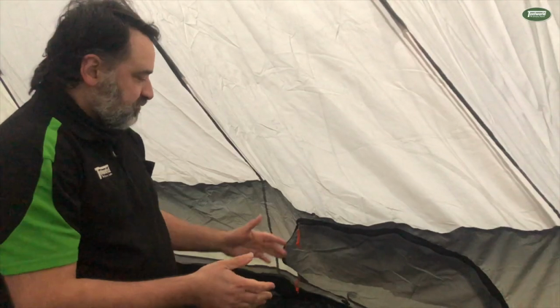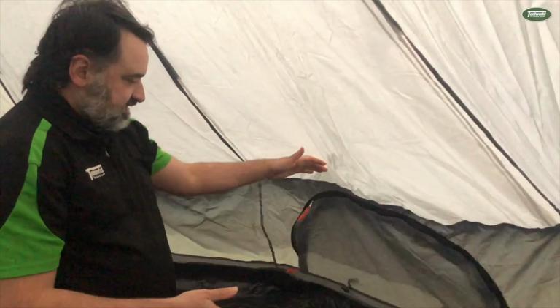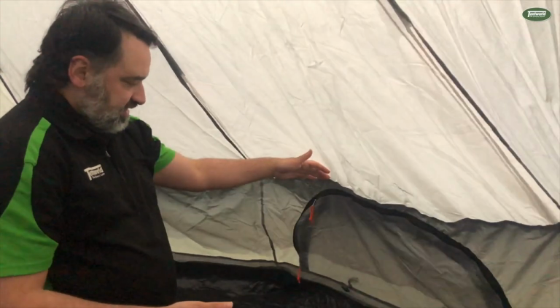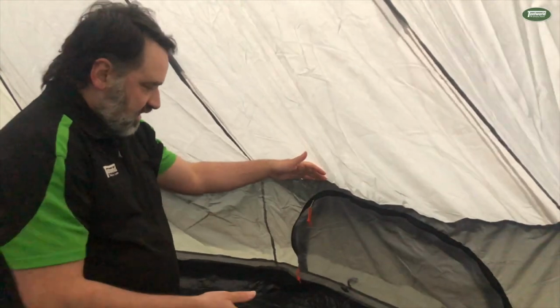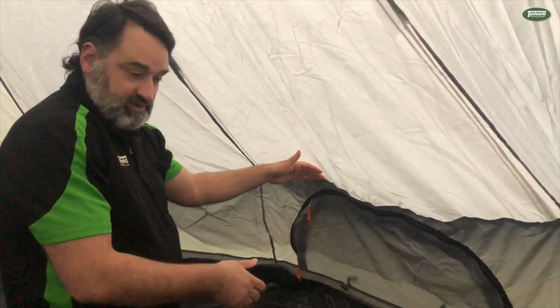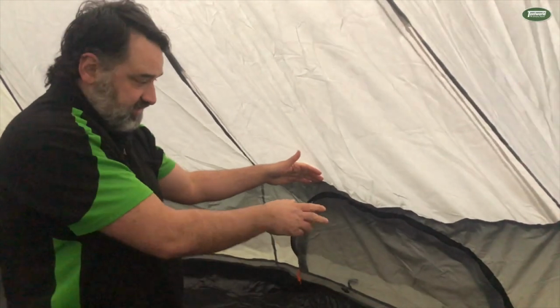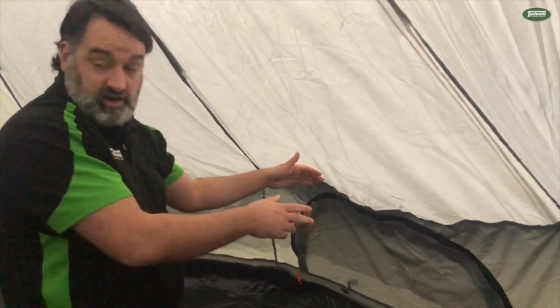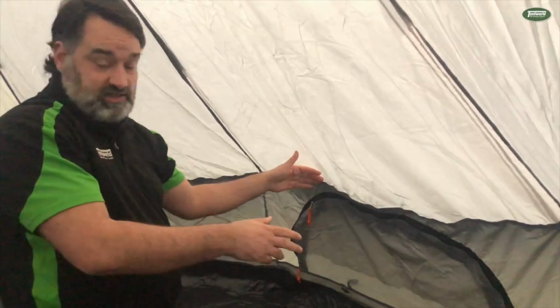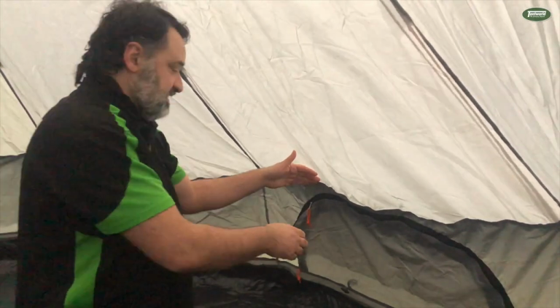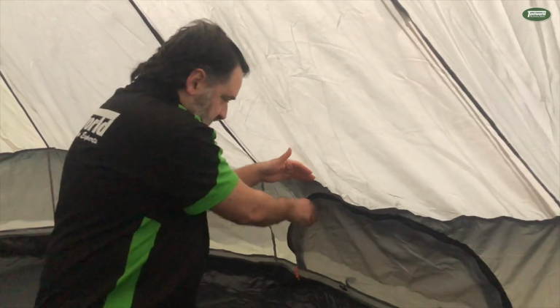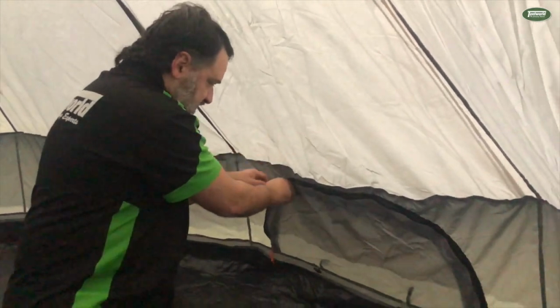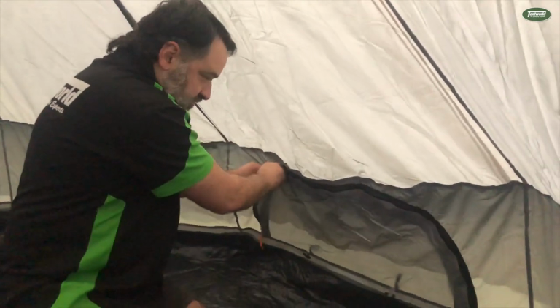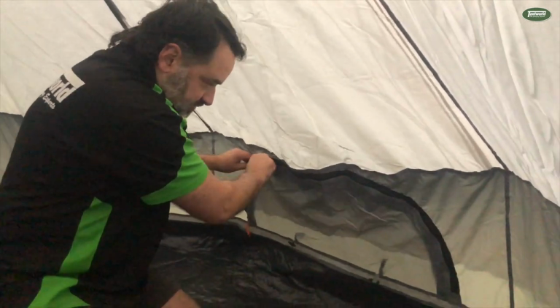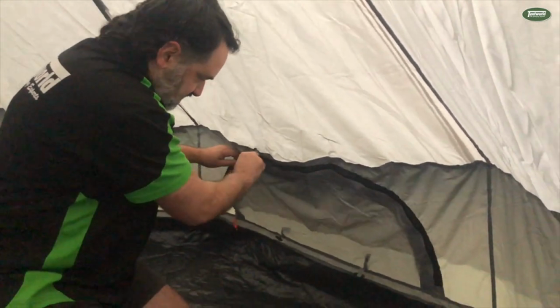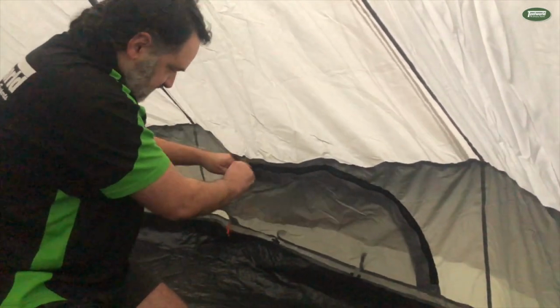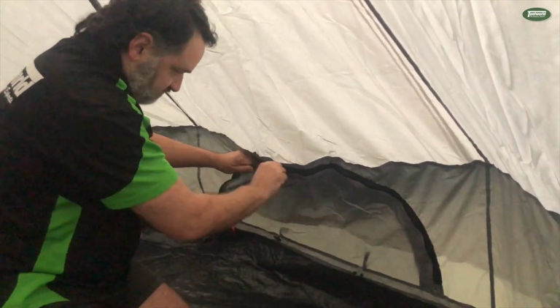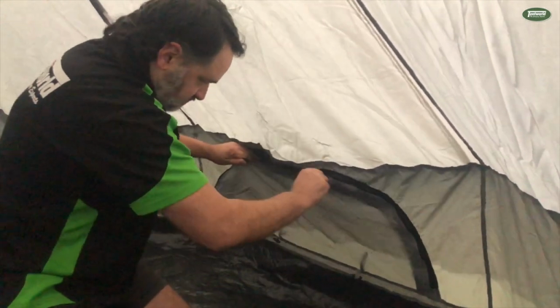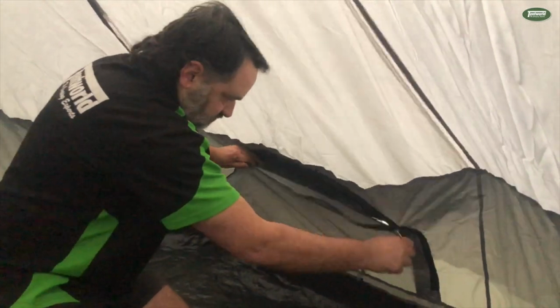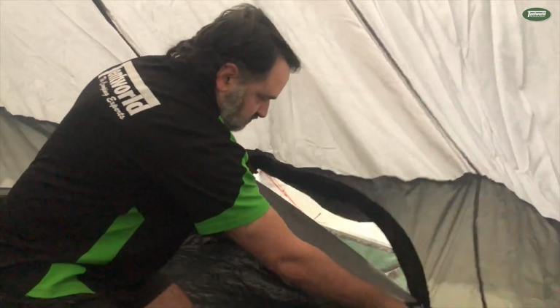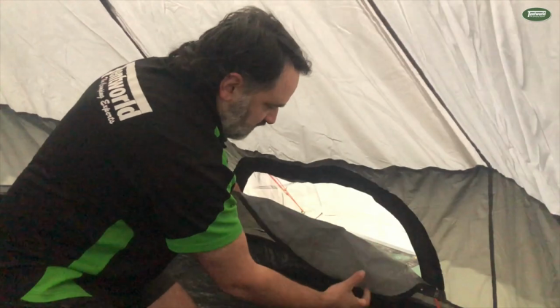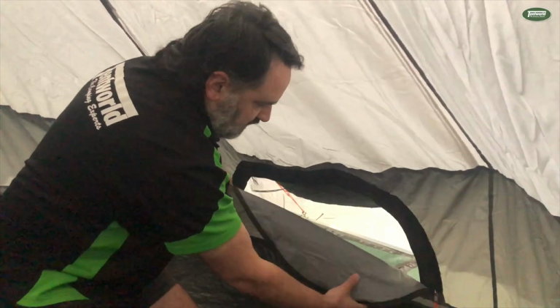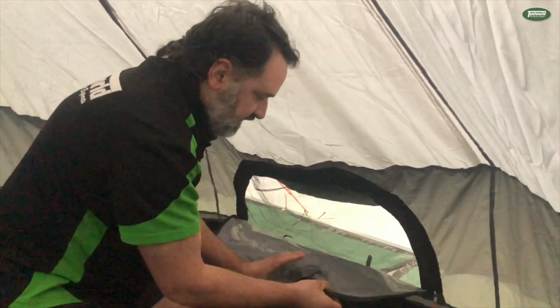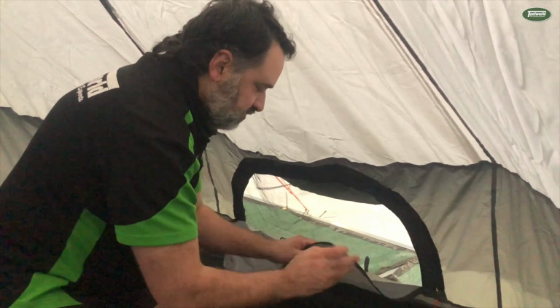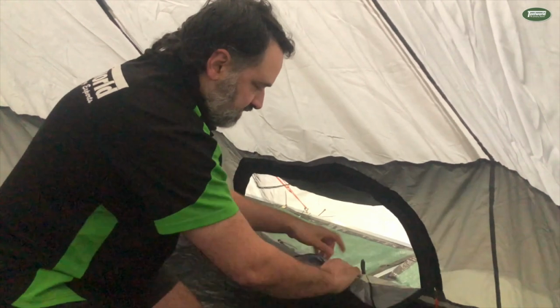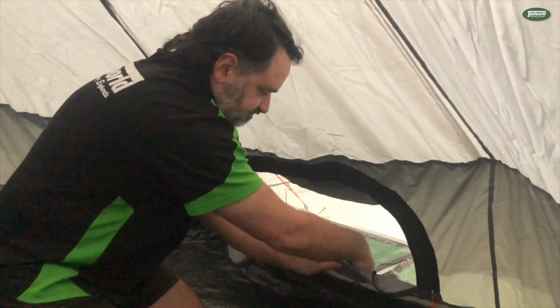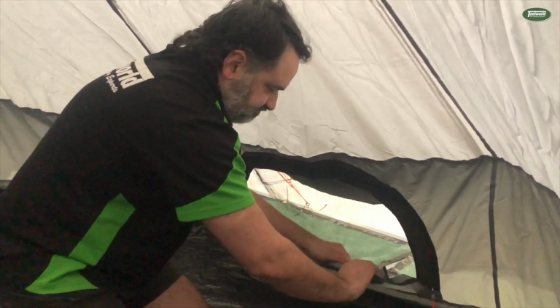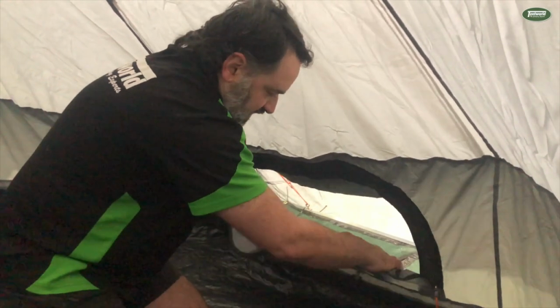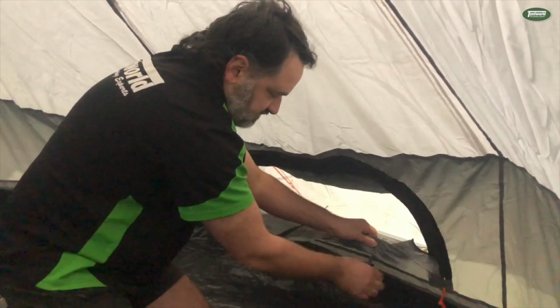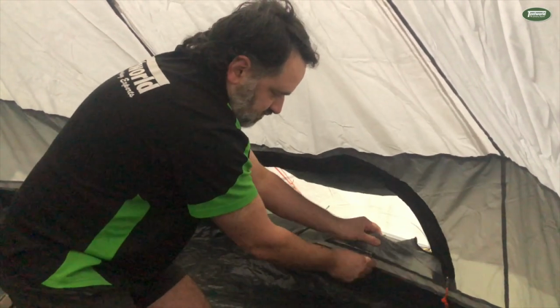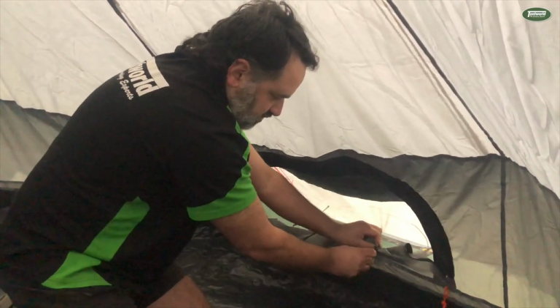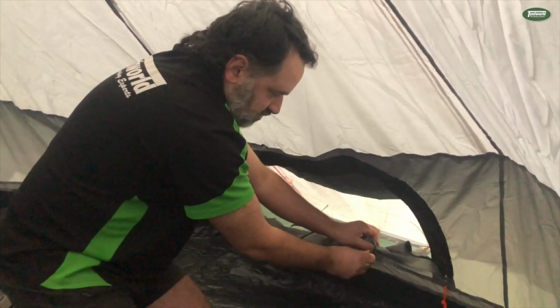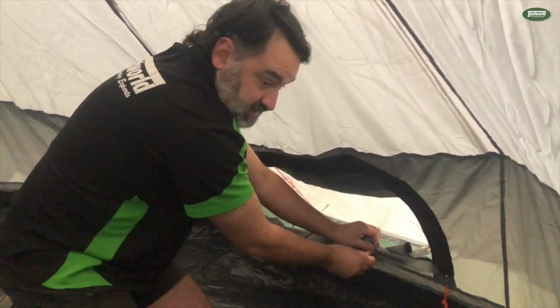If we have a look down here, we've got a vent on either side of the tent. You can just open up from the inside, and you can roll it up and just secure with a toggle here.